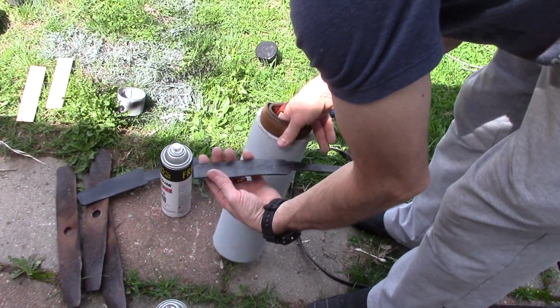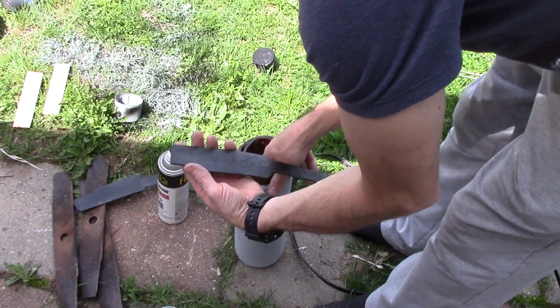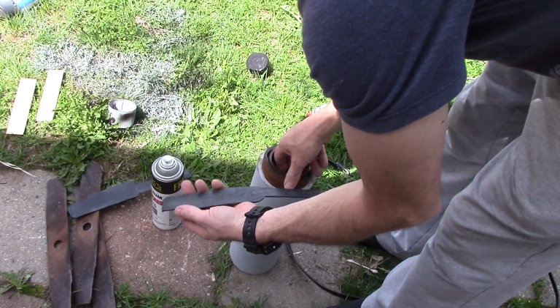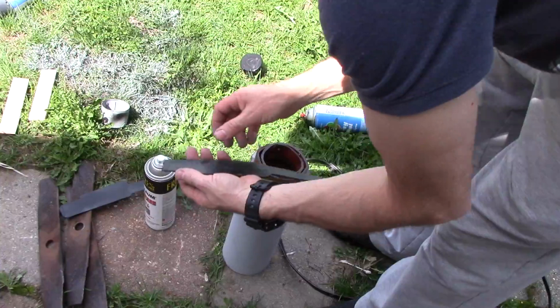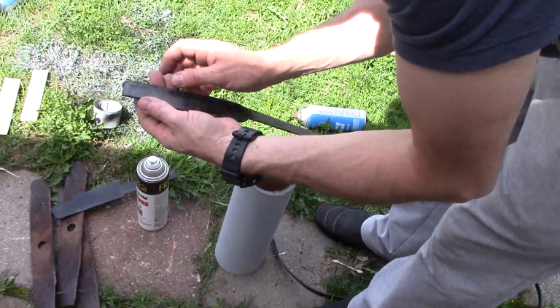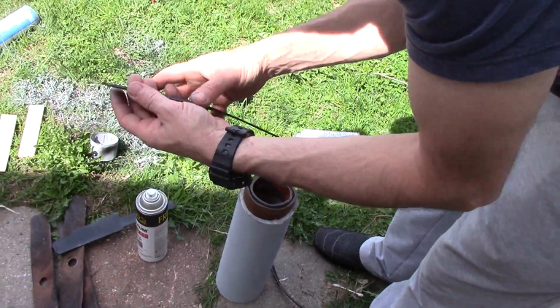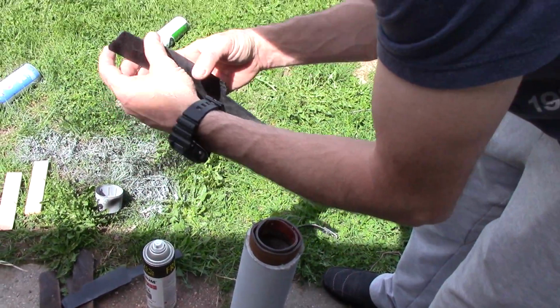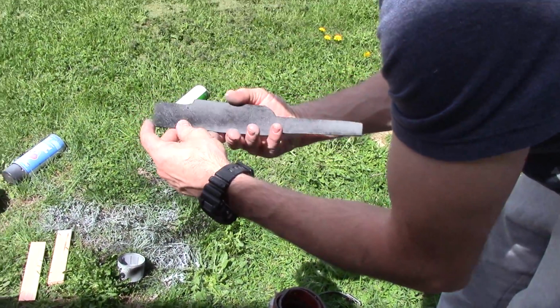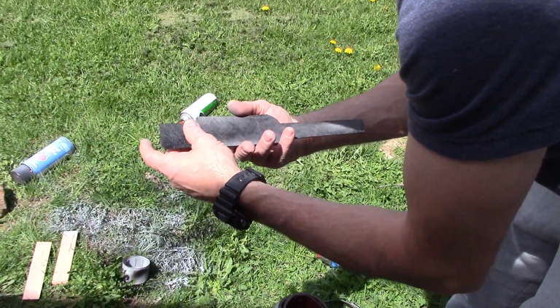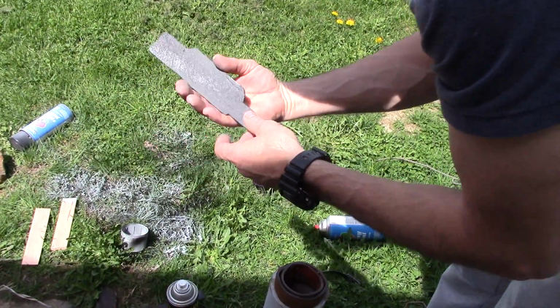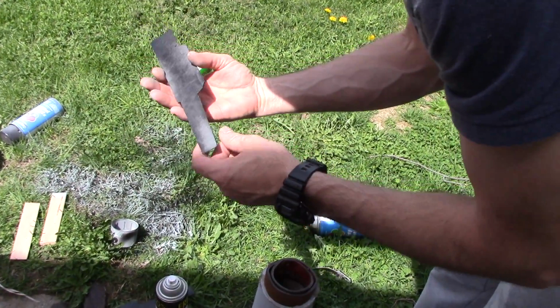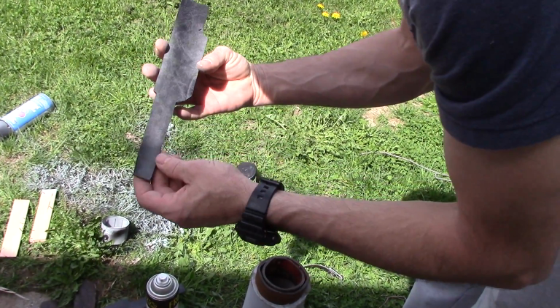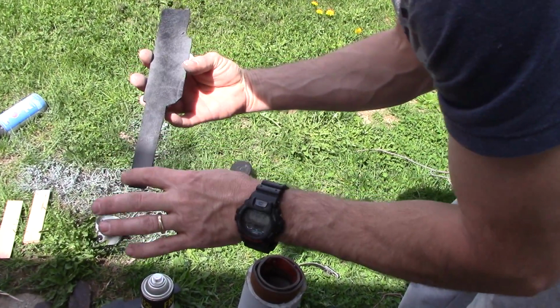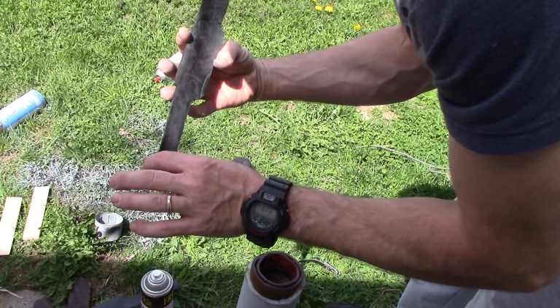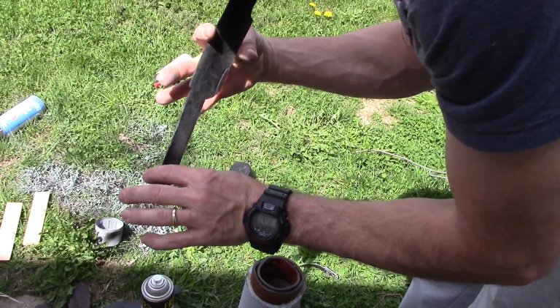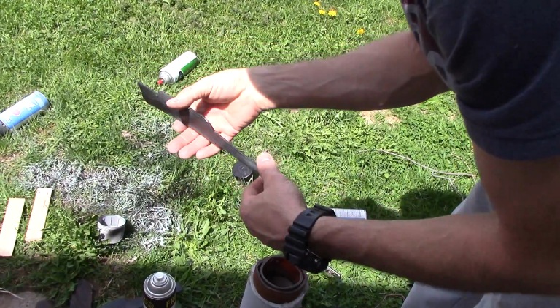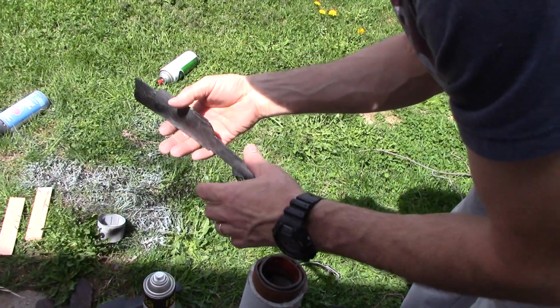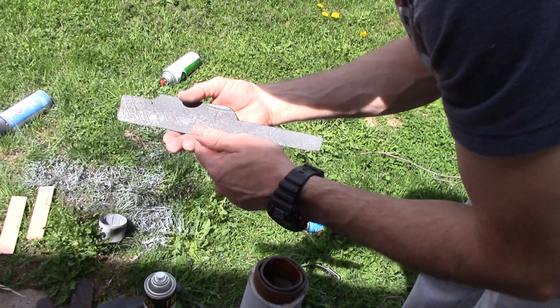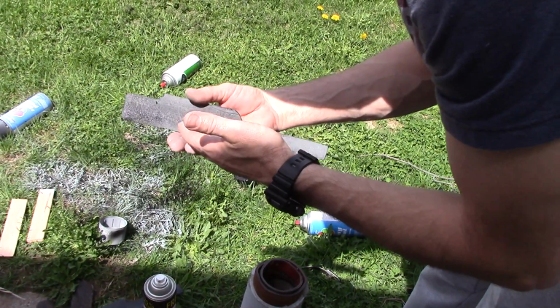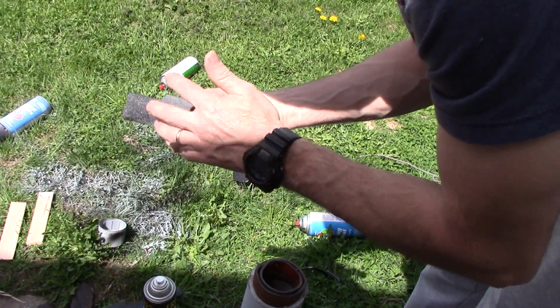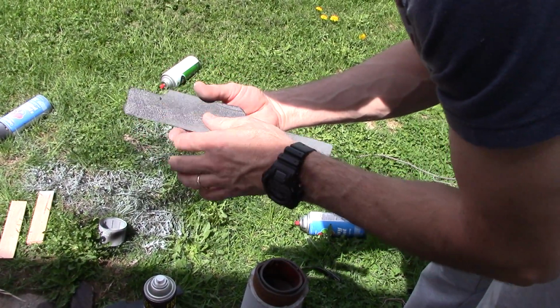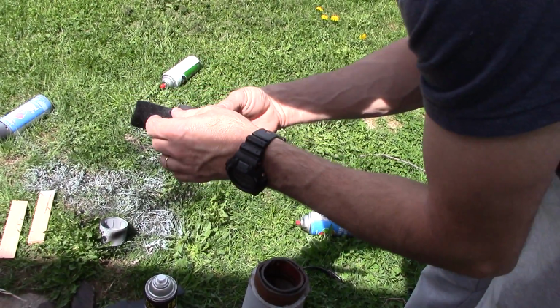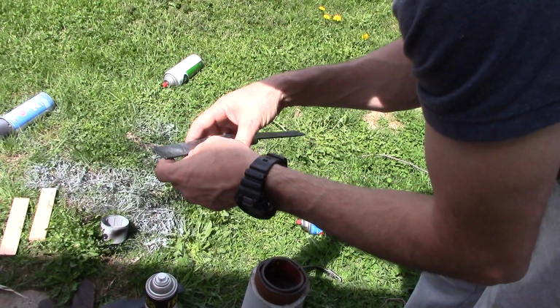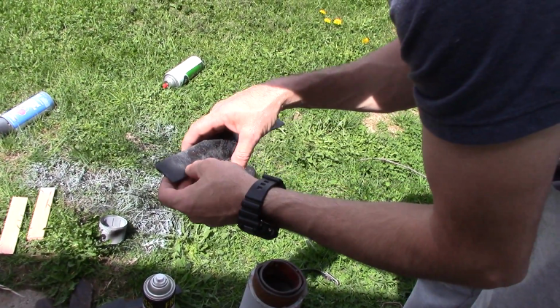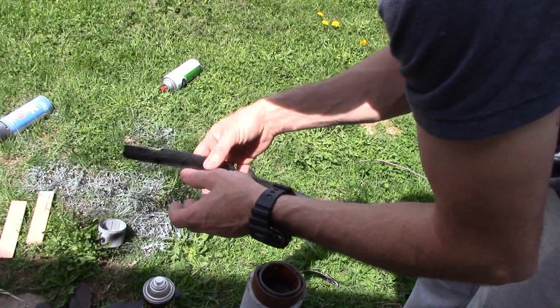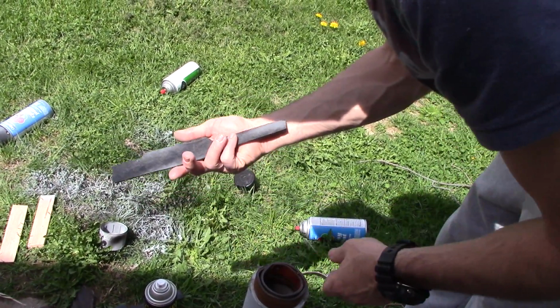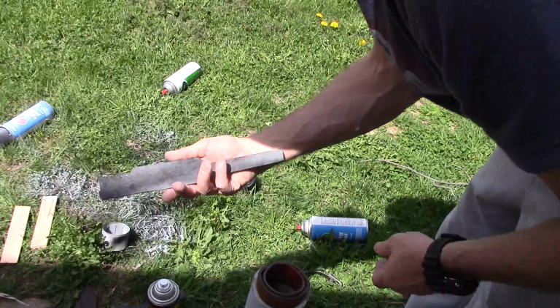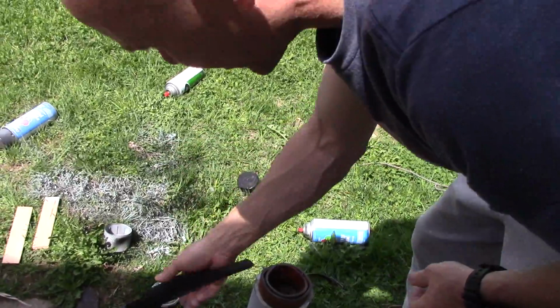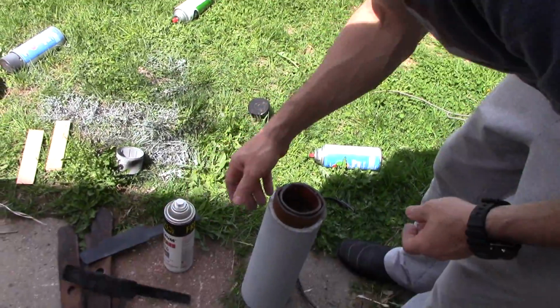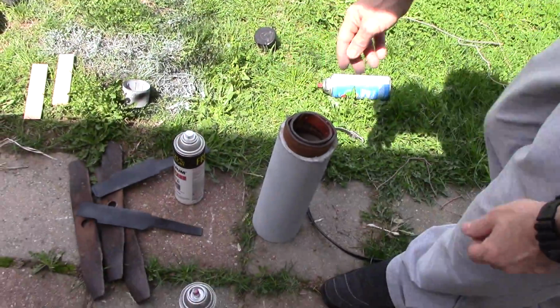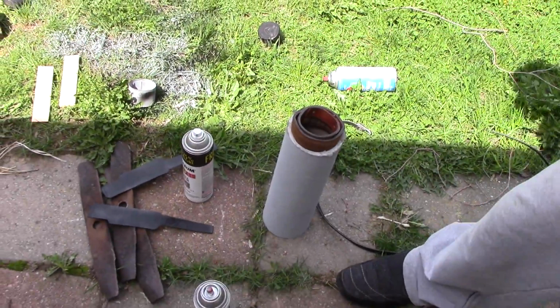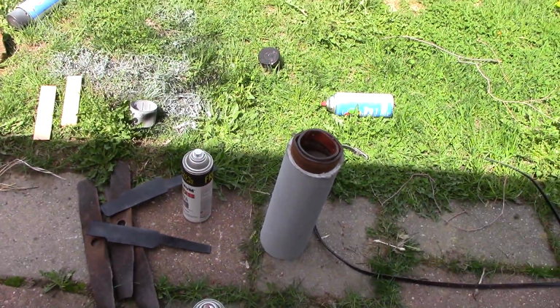I'm just hoping that the paint doesn't all come off and it comes back to the blue plastic. So right now it's got primer, some black. And I think I'll put some more primer on it, and then some silver.